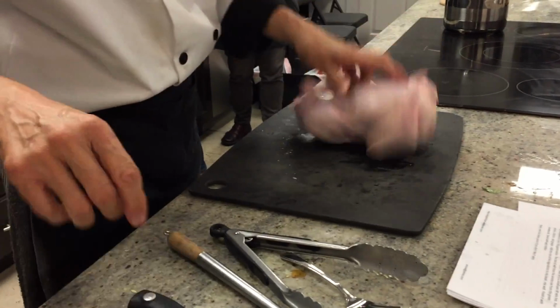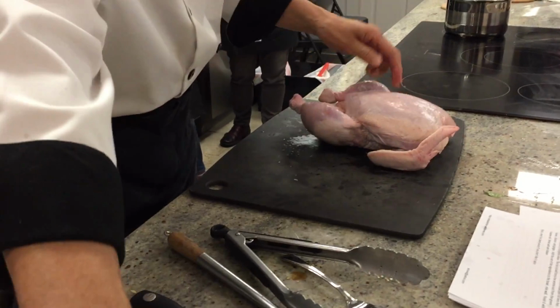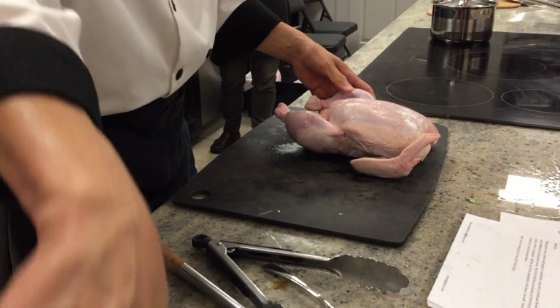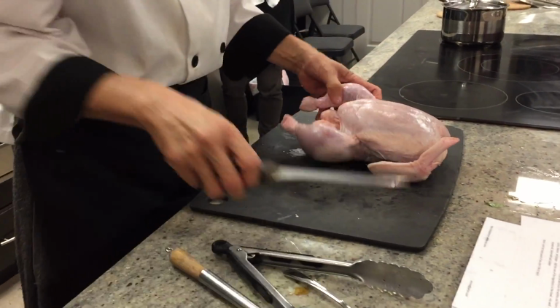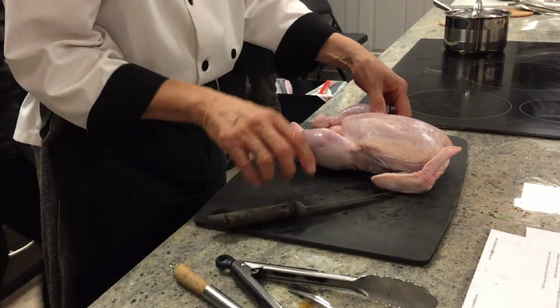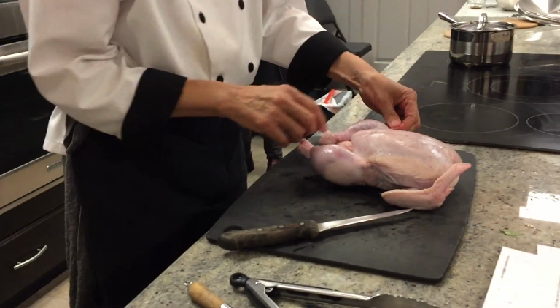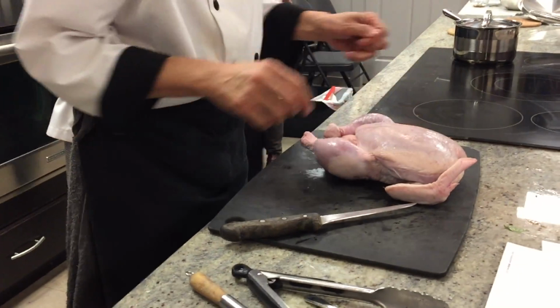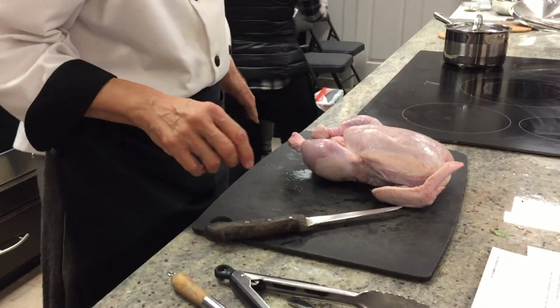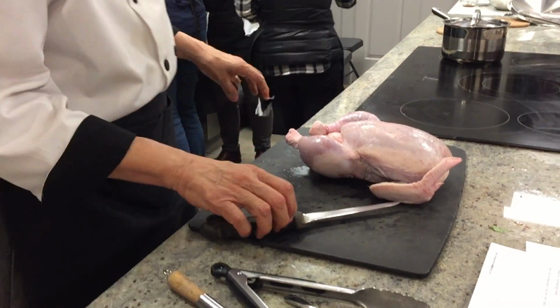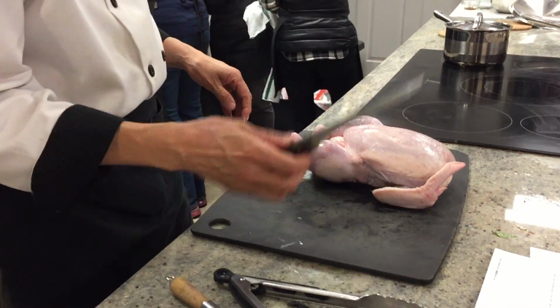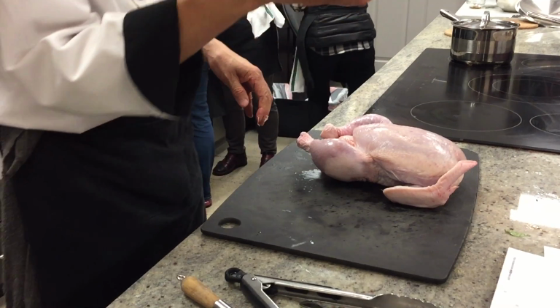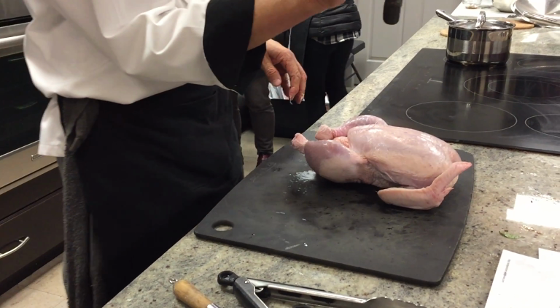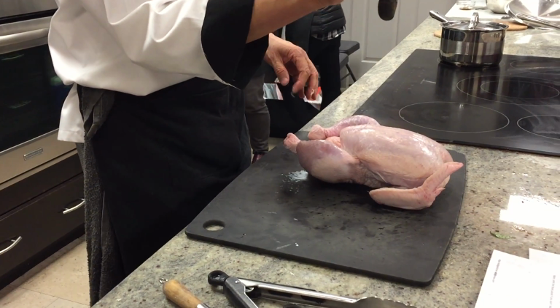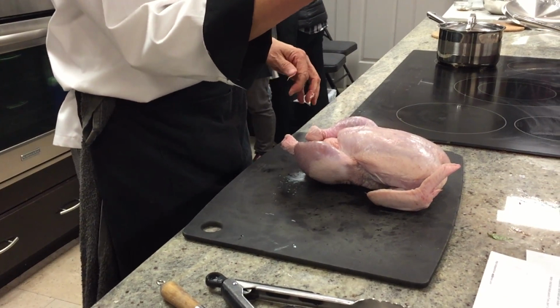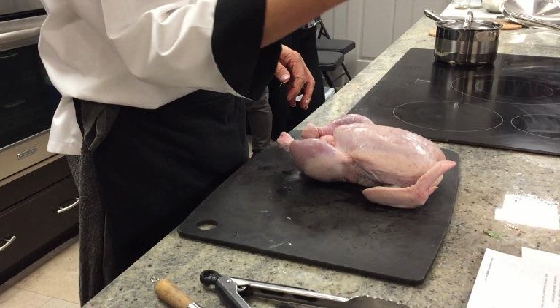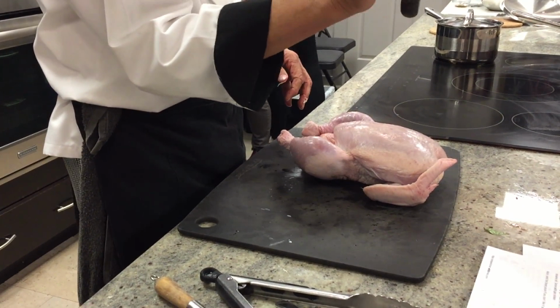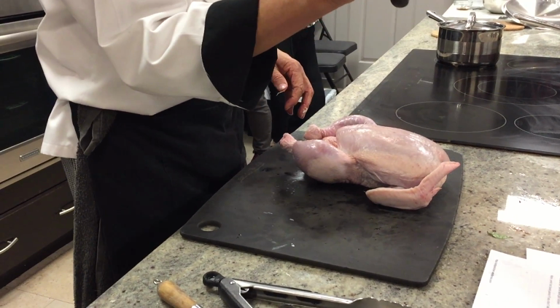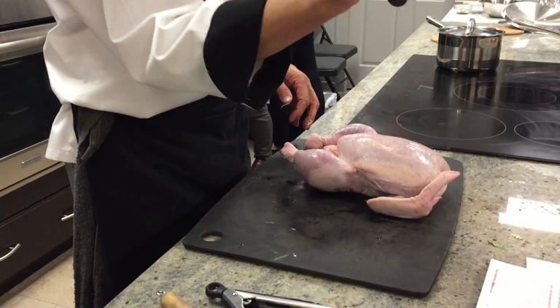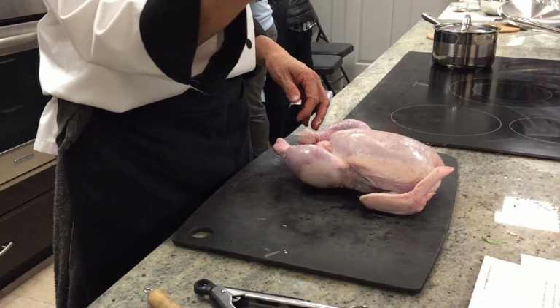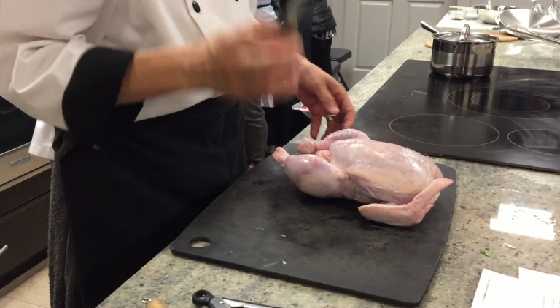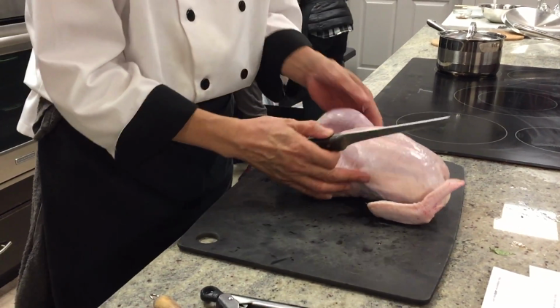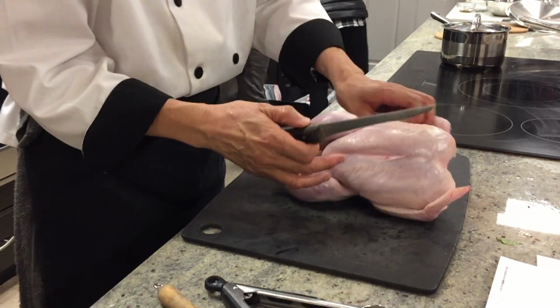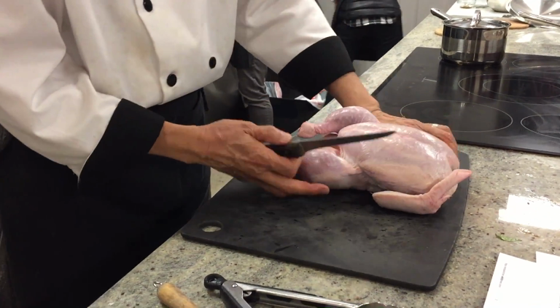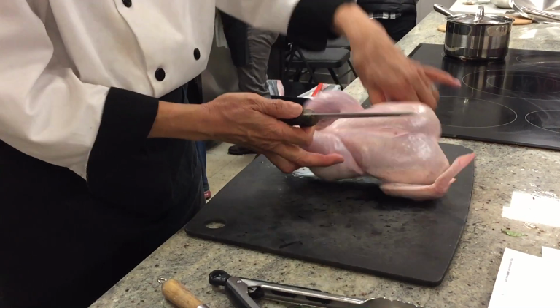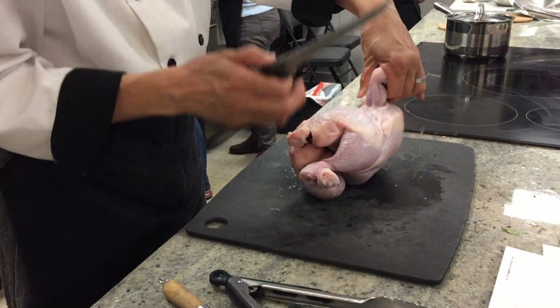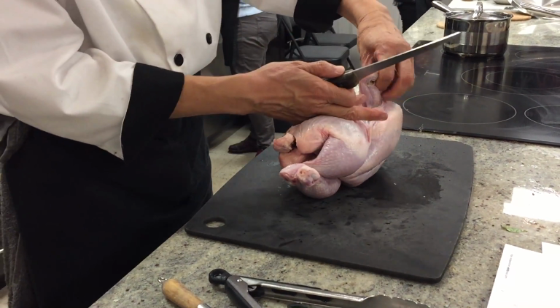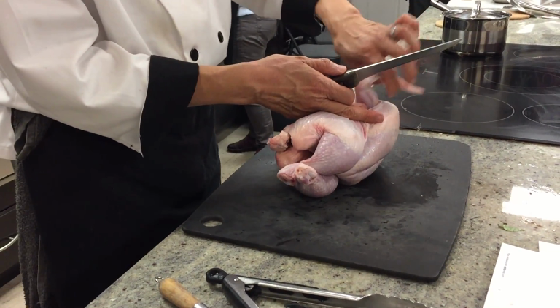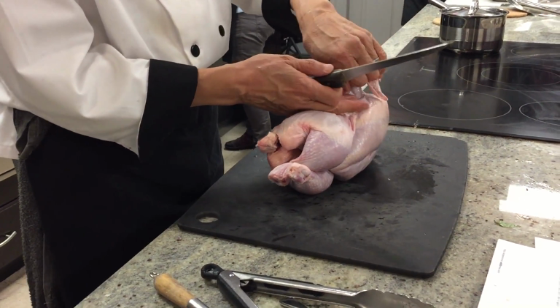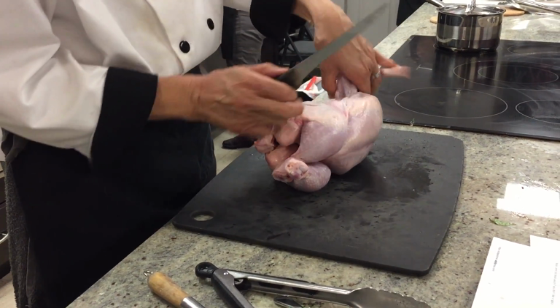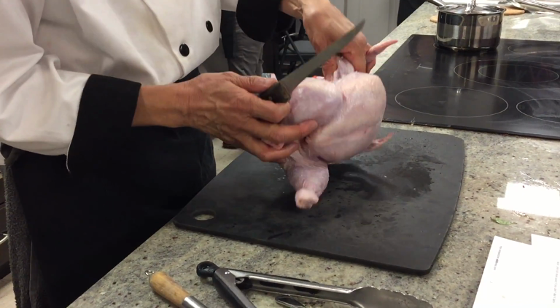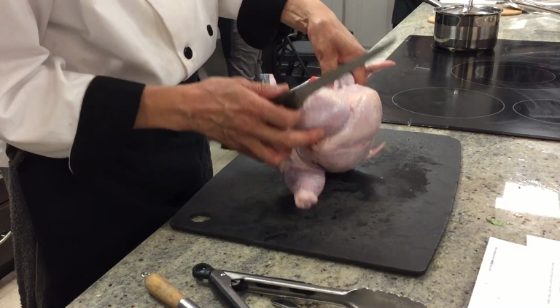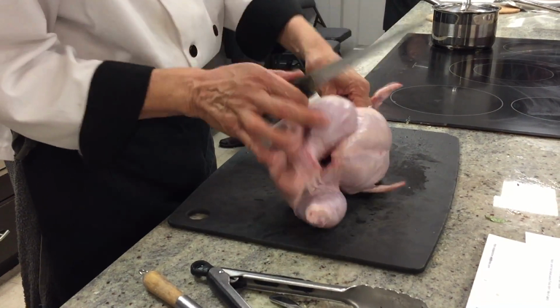To do the deboning you need a pretty sharp knife — I would recommend you get a boning knife. This is a boning knife. First of all, there's no heavy chopping involved — seriously, no heavy chopping.